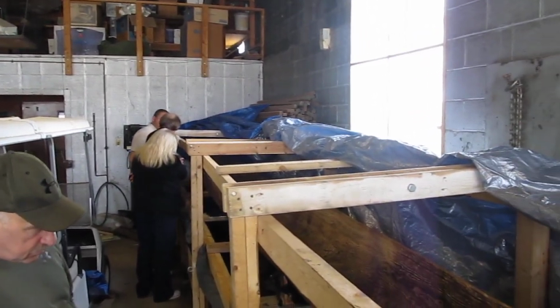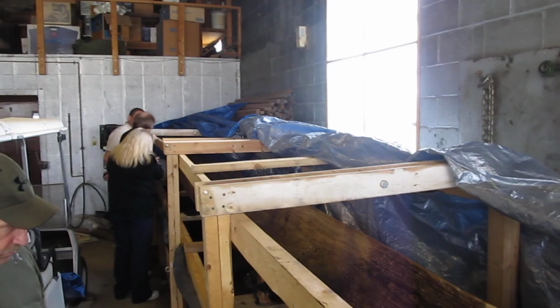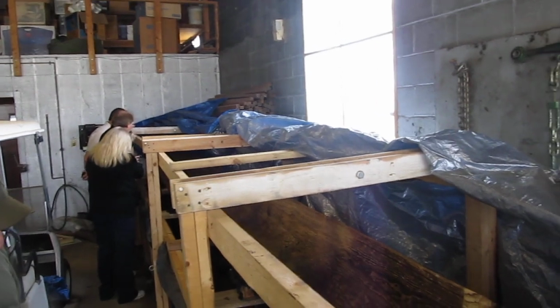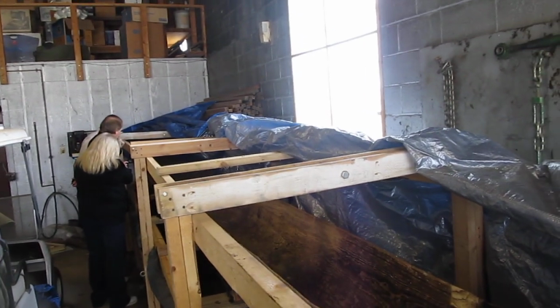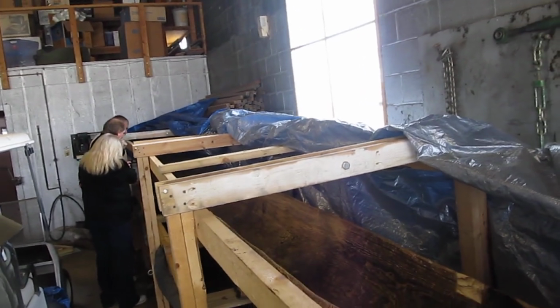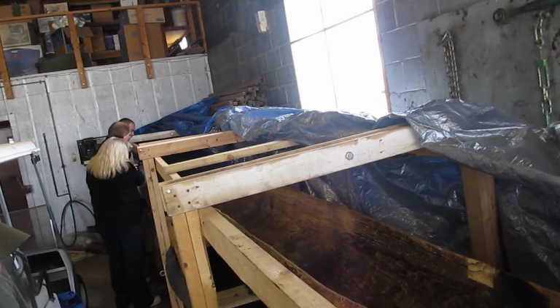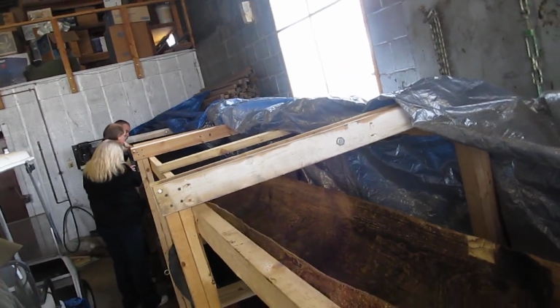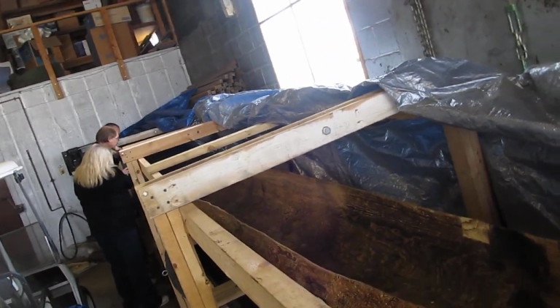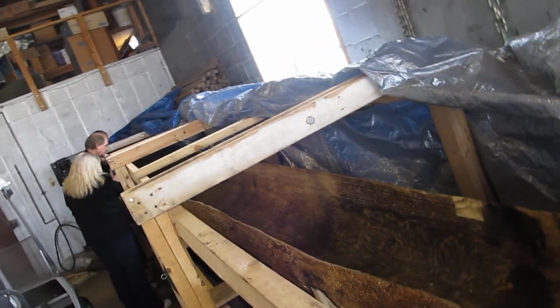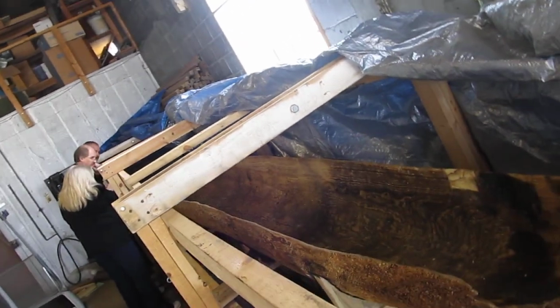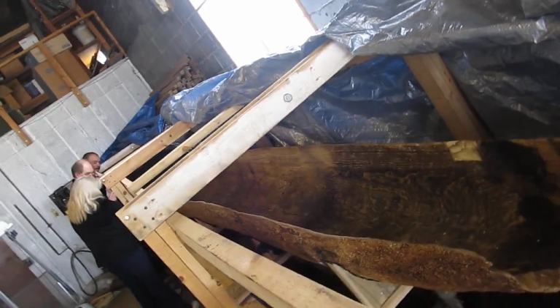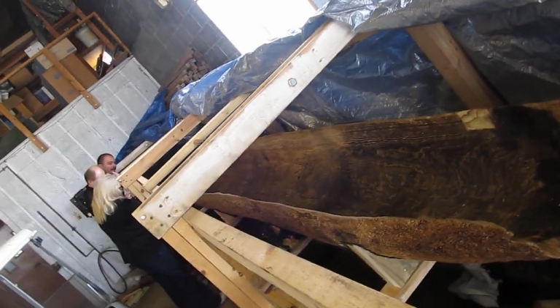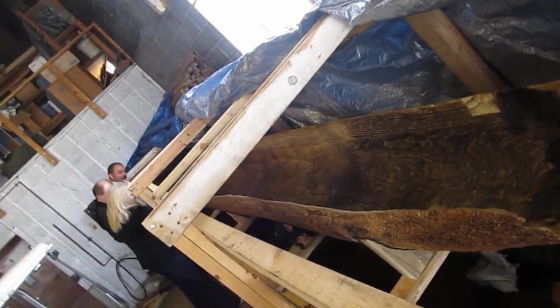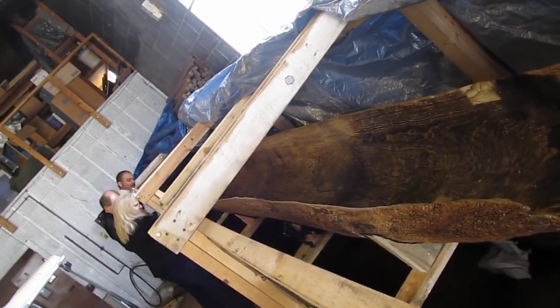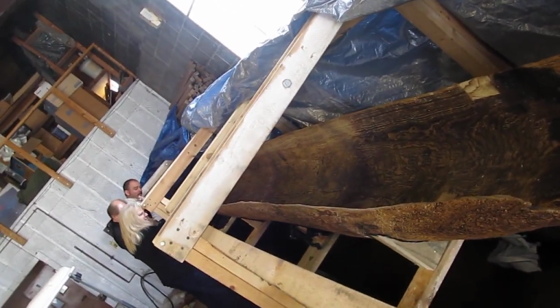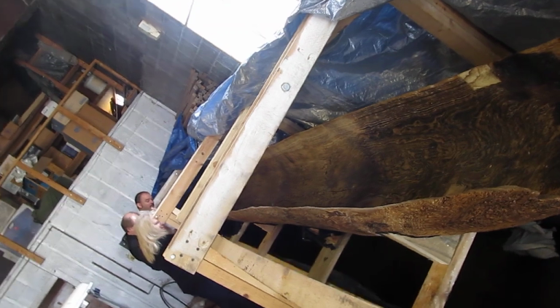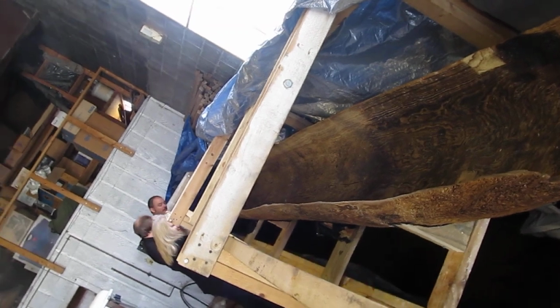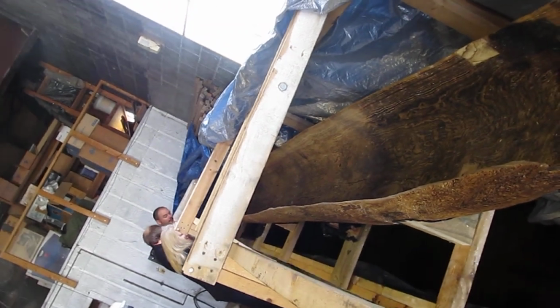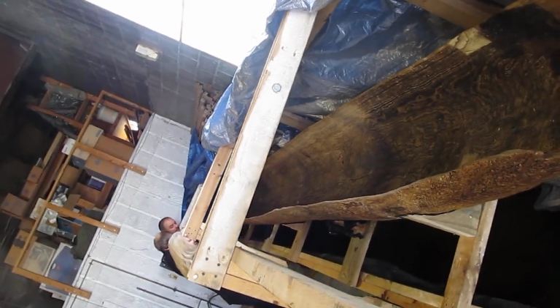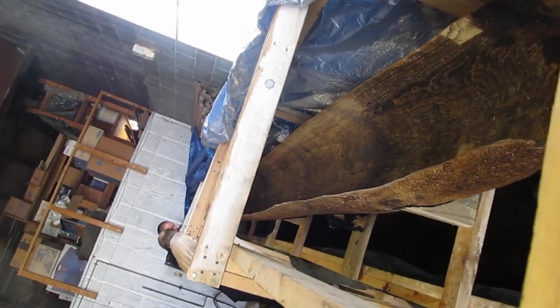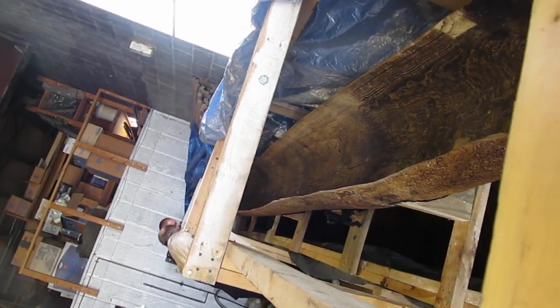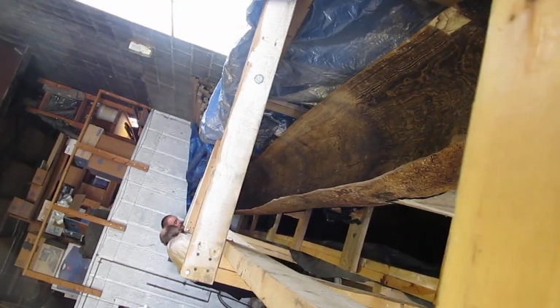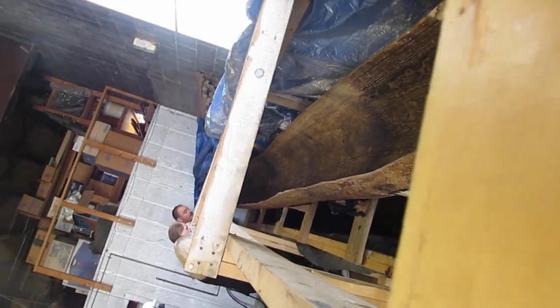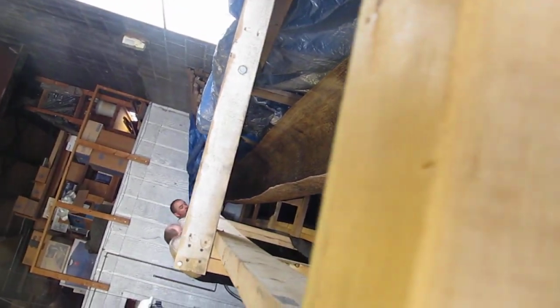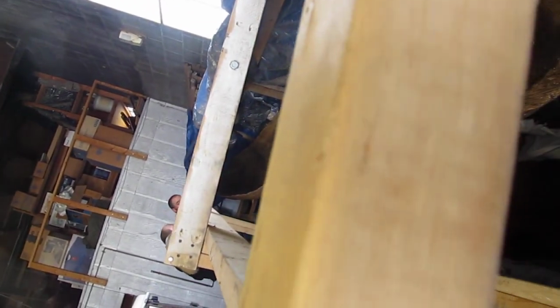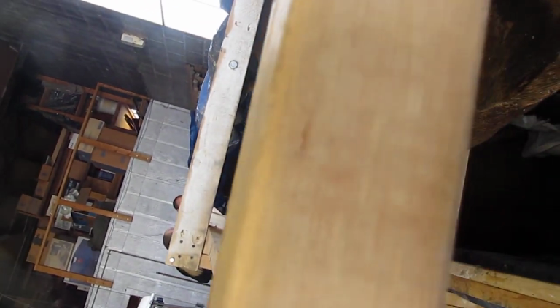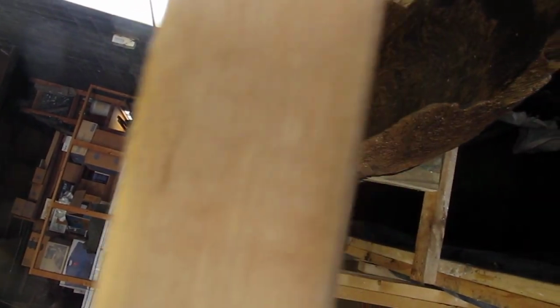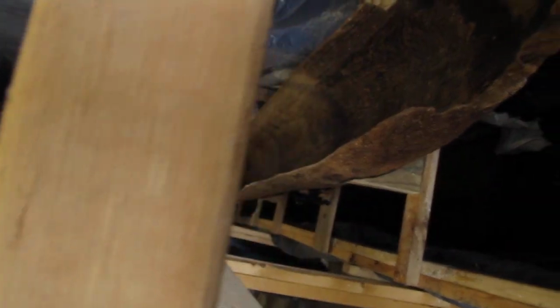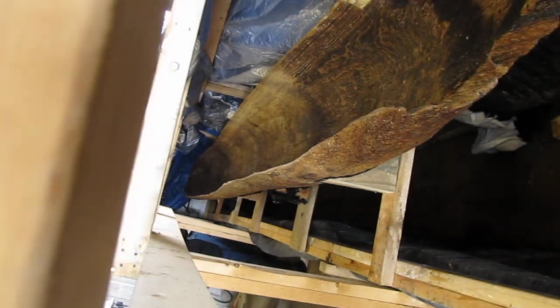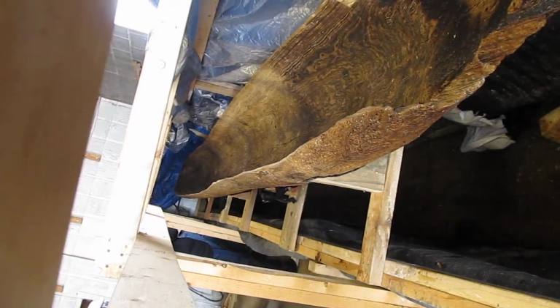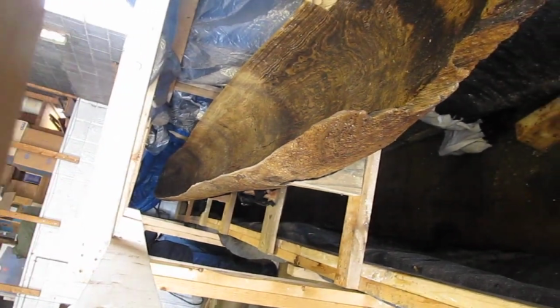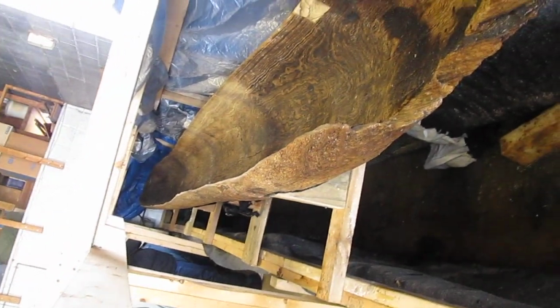We've got it uncovered for a few minutes. I'm going to turn it a little sideways here, and then we'll come down and get a look at it down this way.